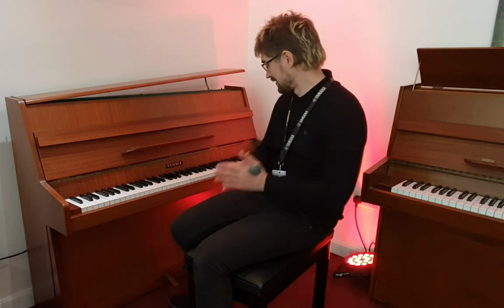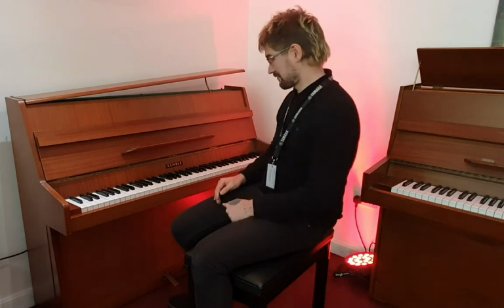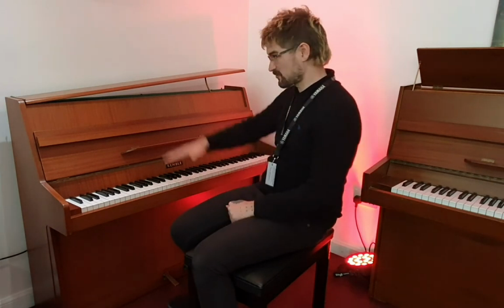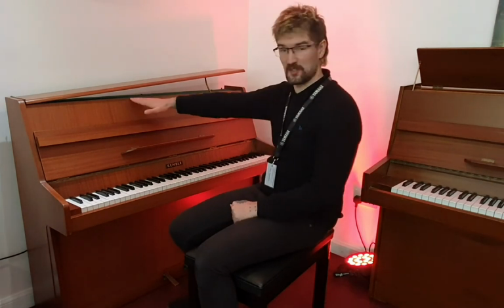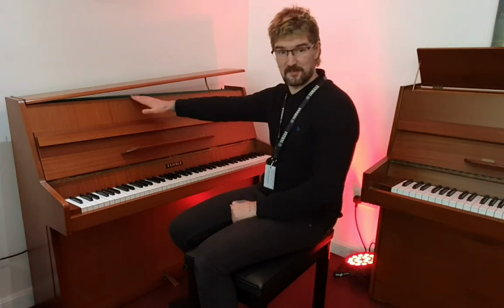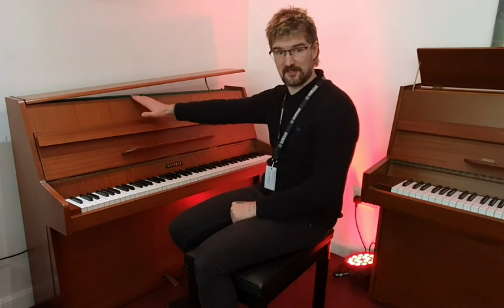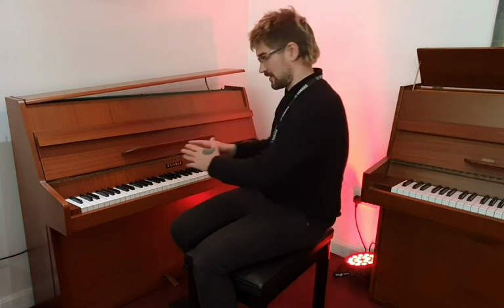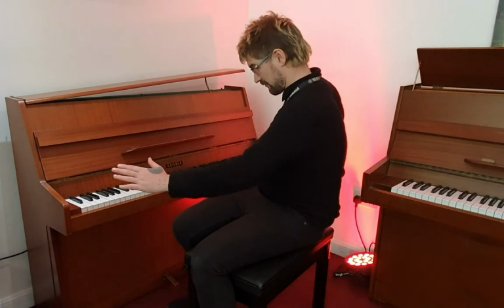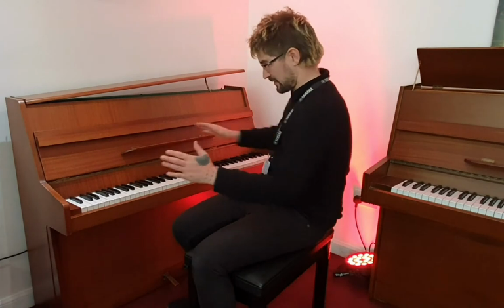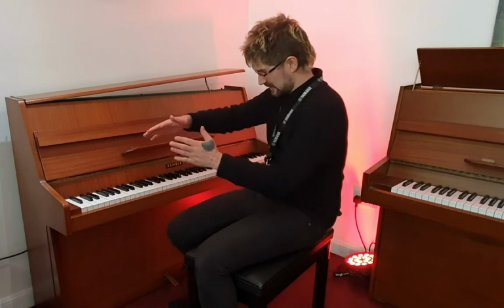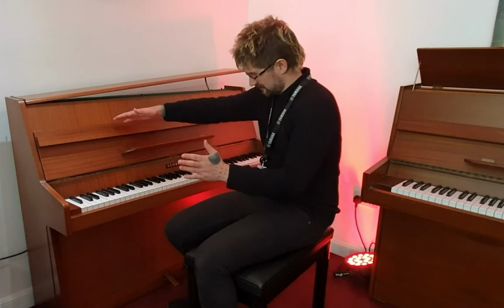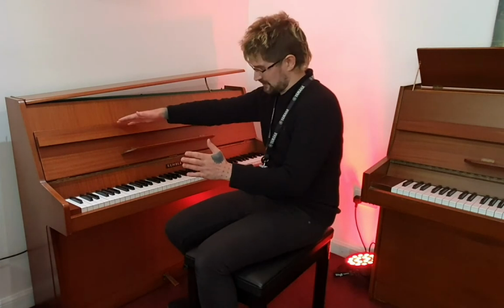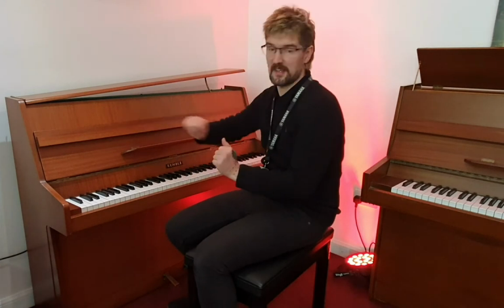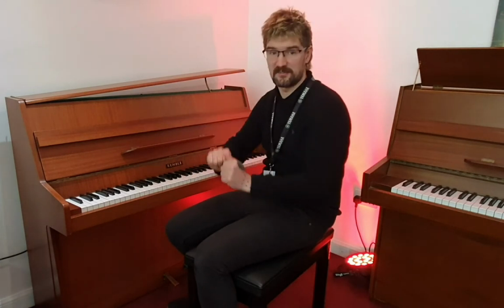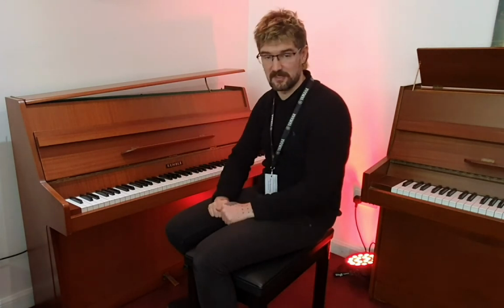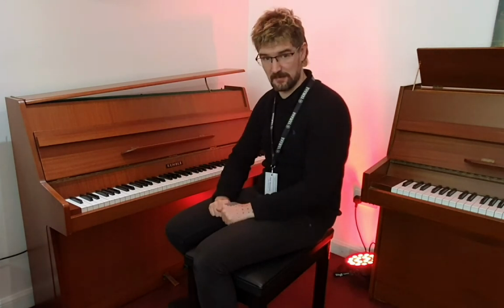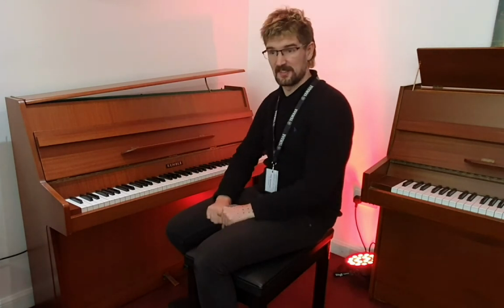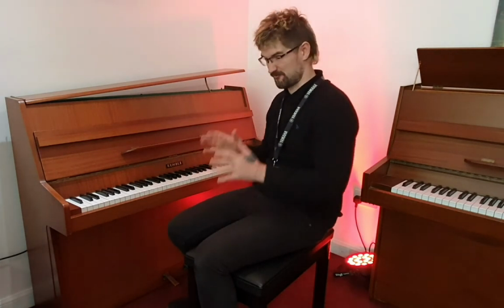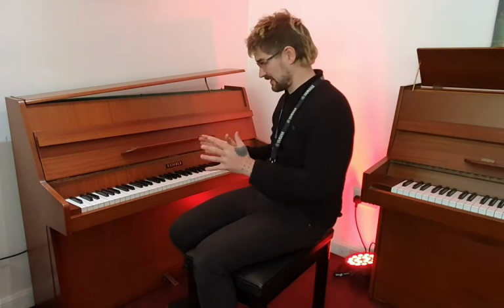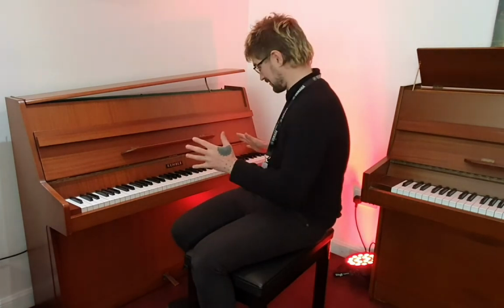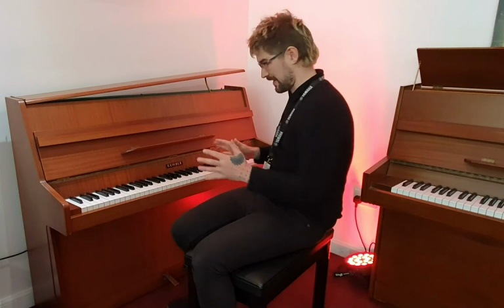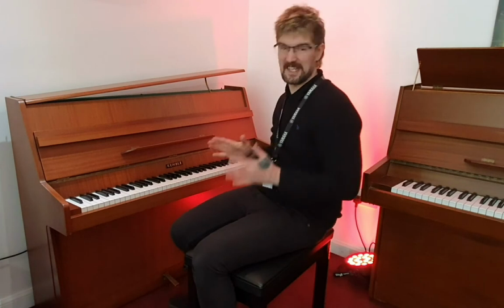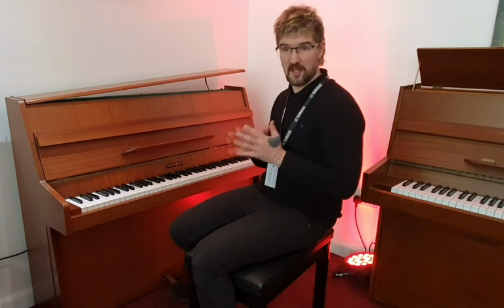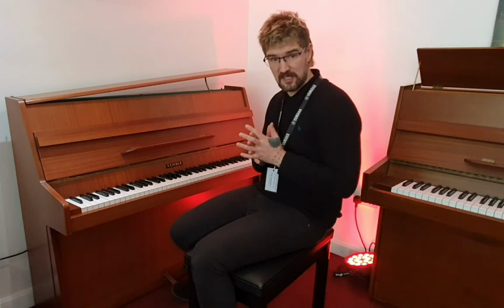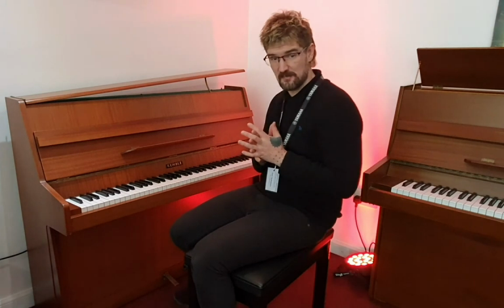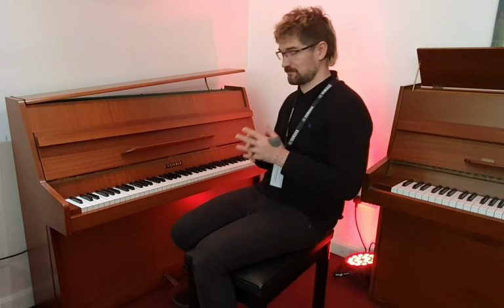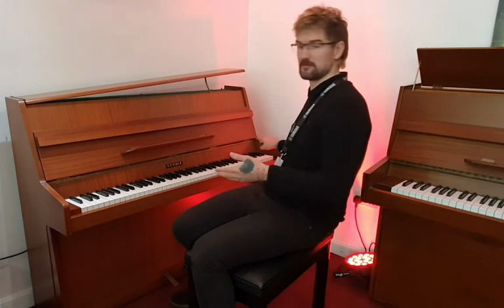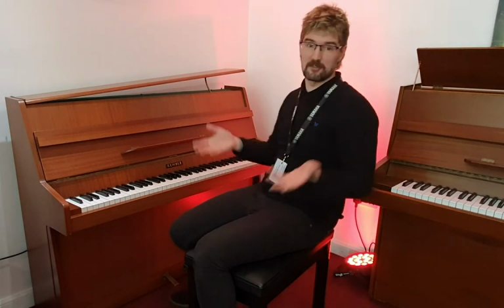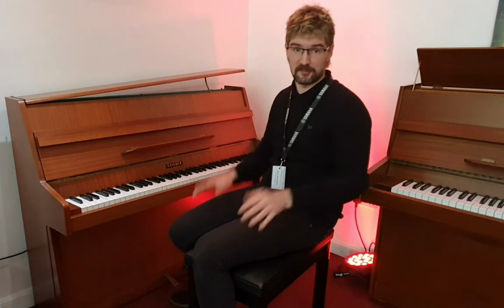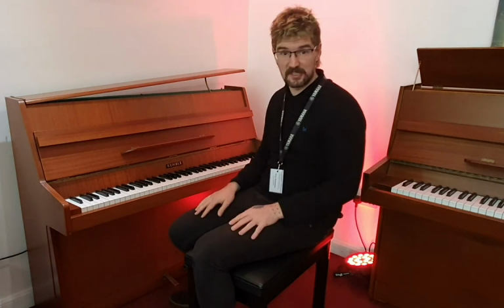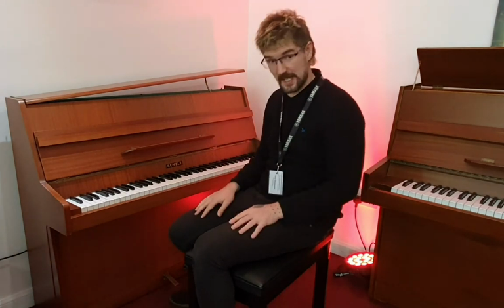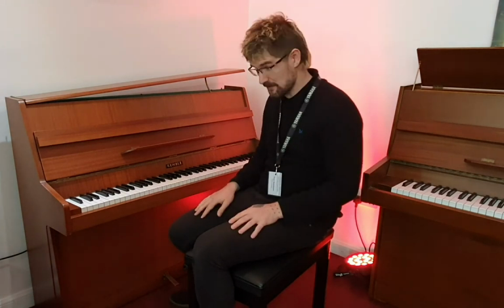It's 104 centimetres tall by 130 wide and 47 centimetres deep. It's really nice and compact at 85 keys, but who really uses the top three keys anyway?